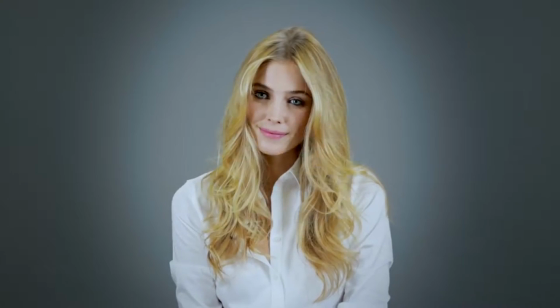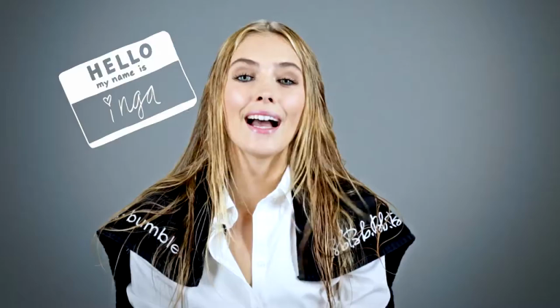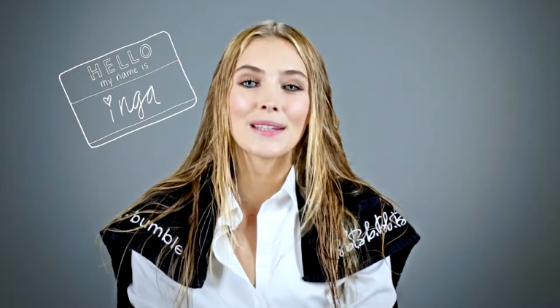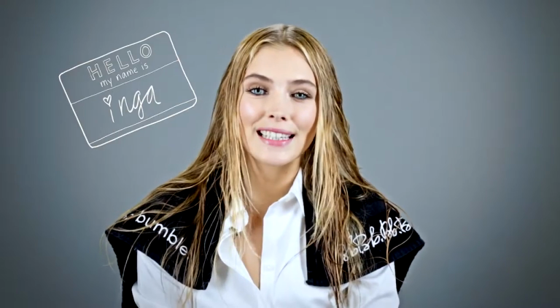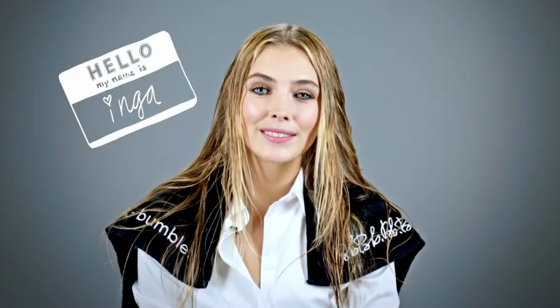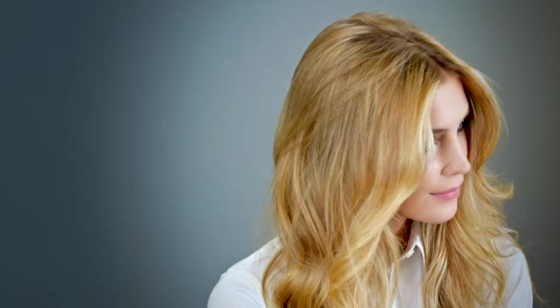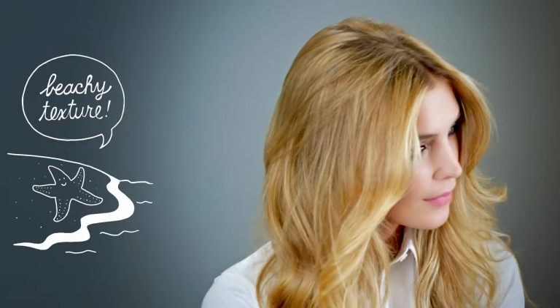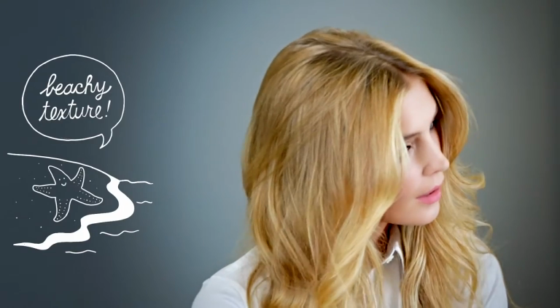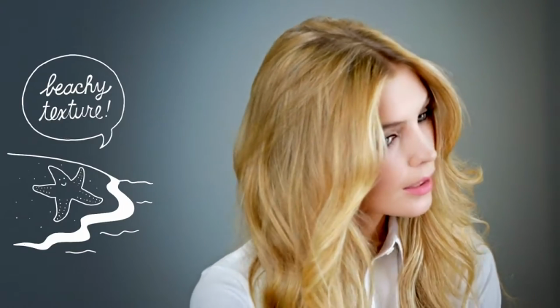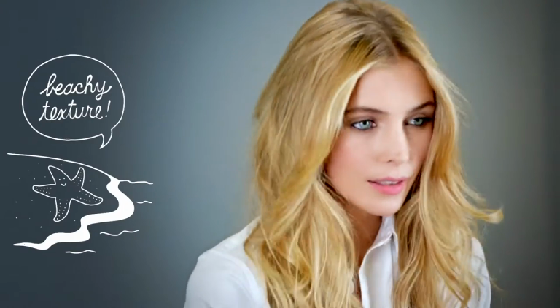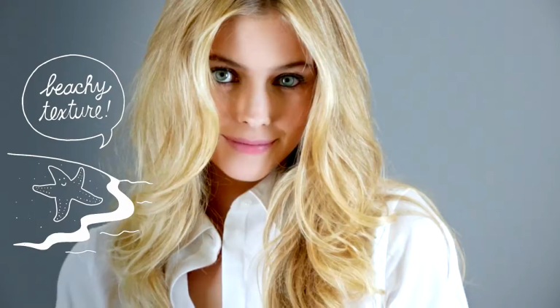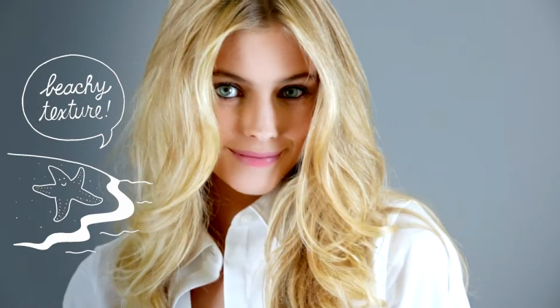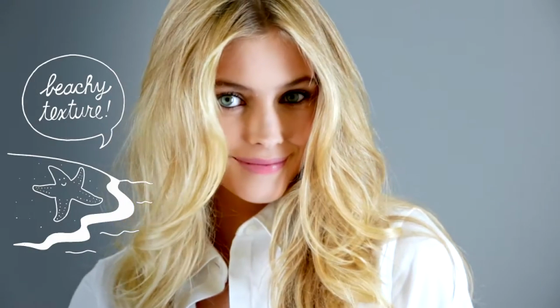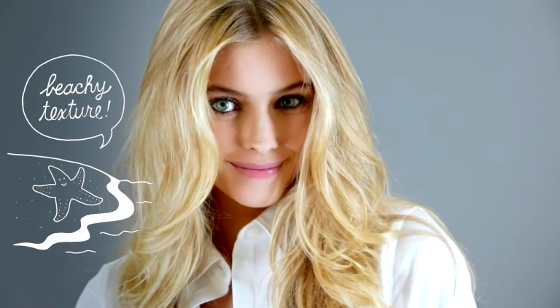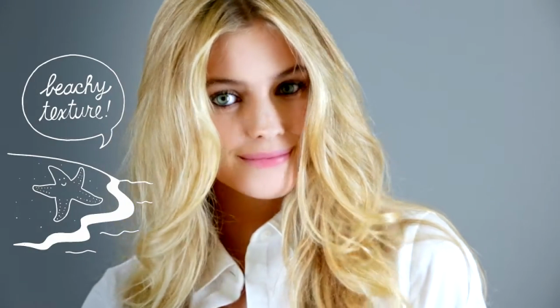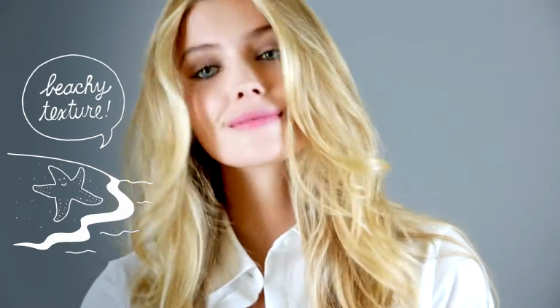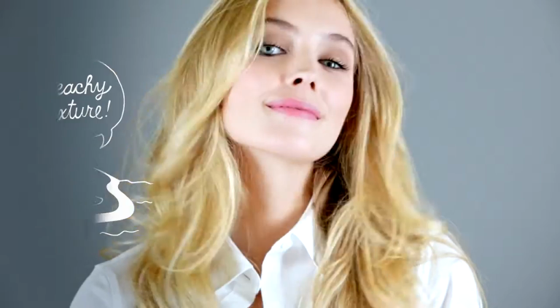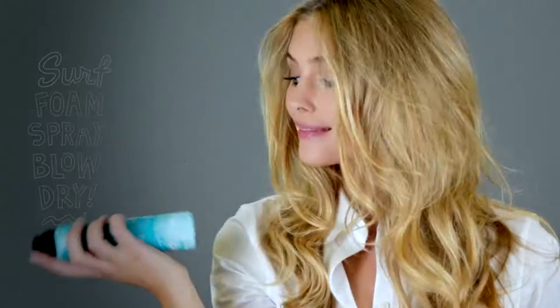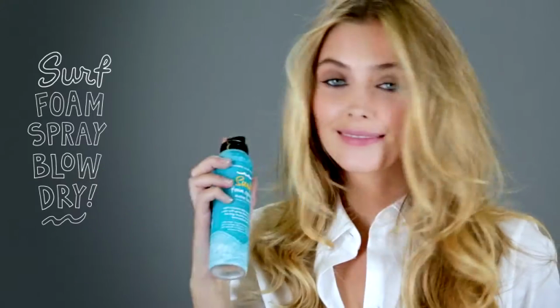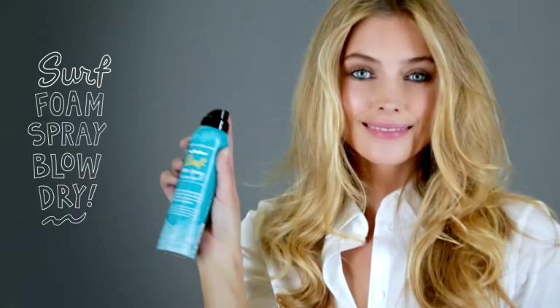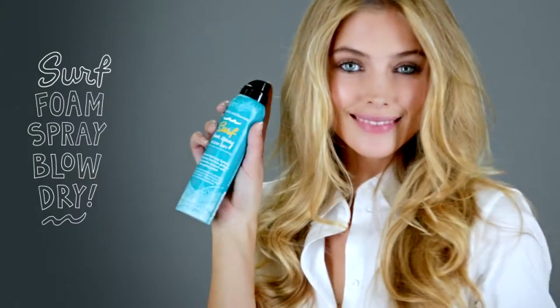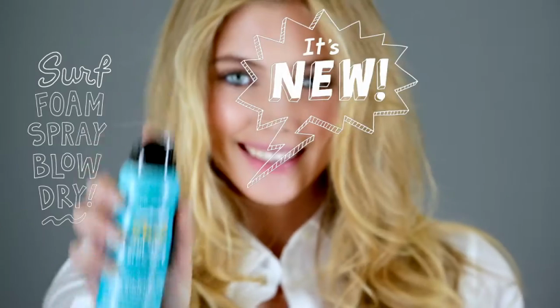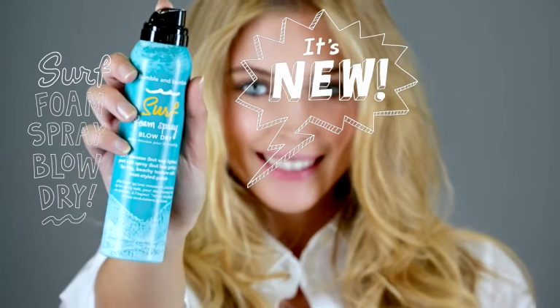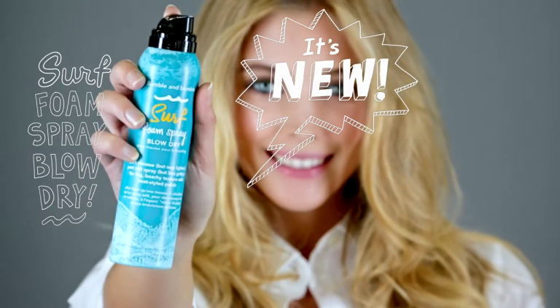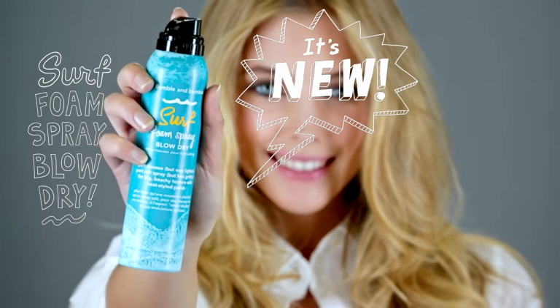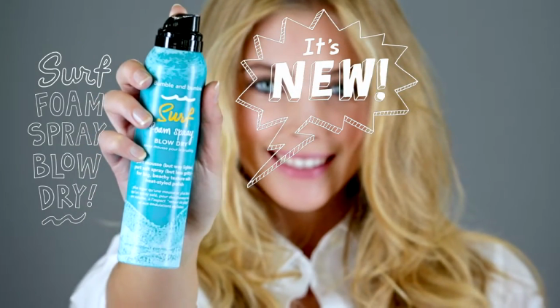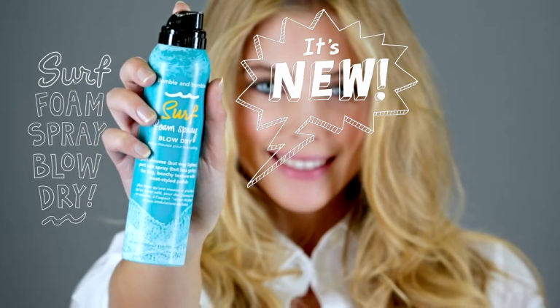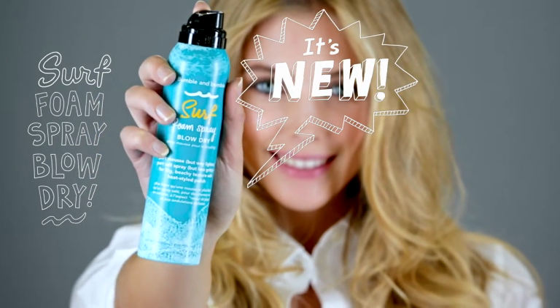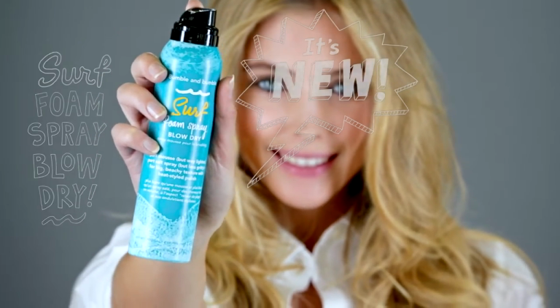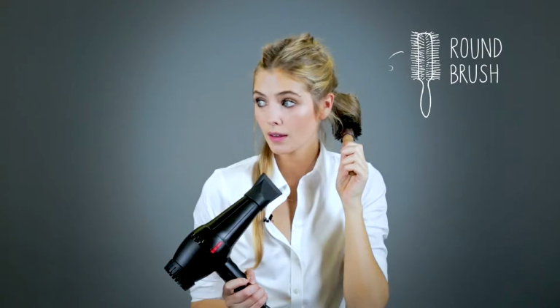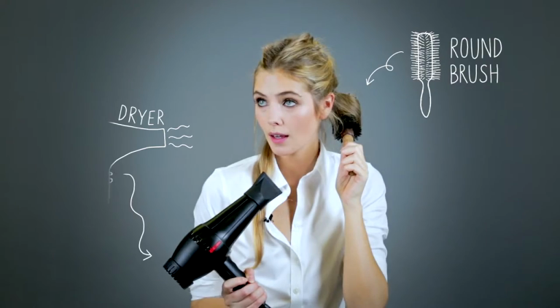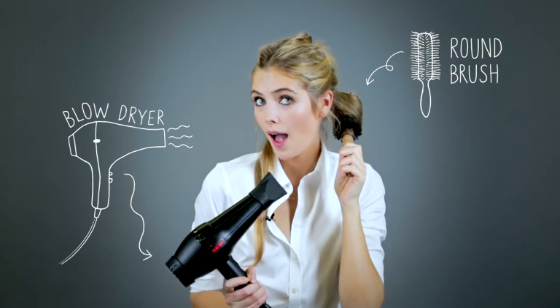Hi, my name is Inga. I'm going to create a beachy texture using Bumble and Bumble Surf Foam Spray Blow Dry, with a round brush and blow dryer.